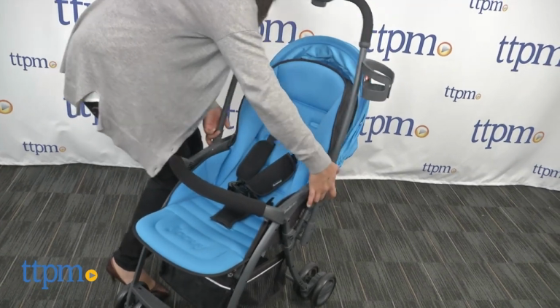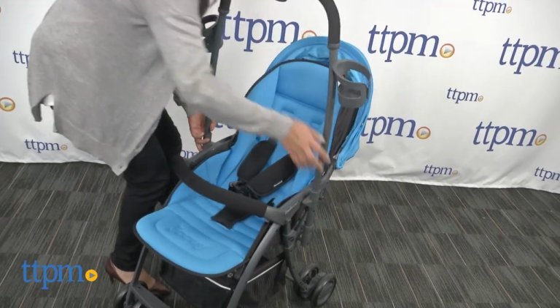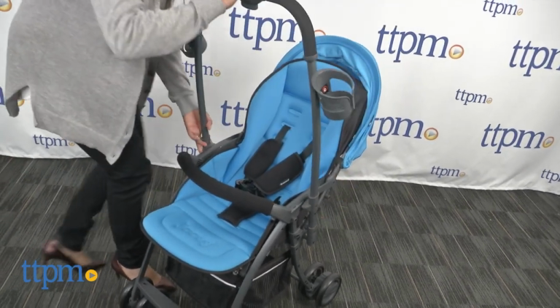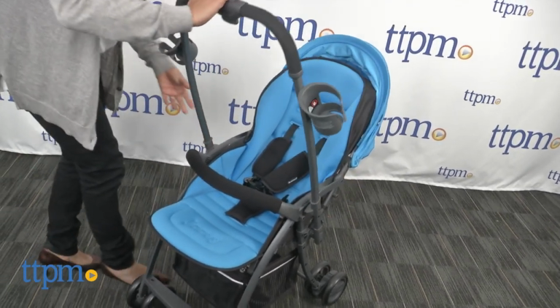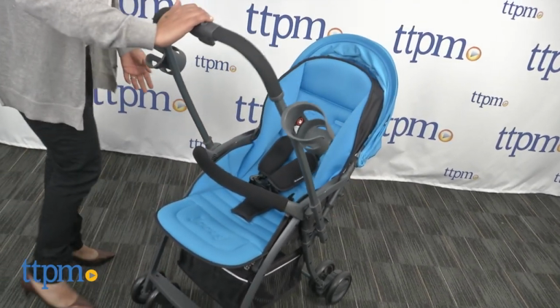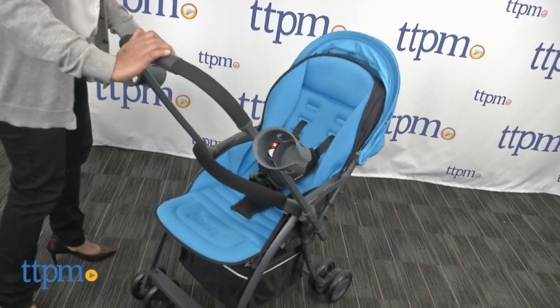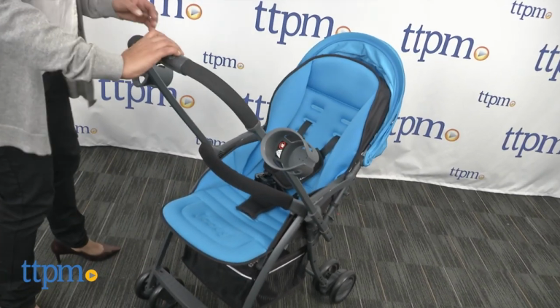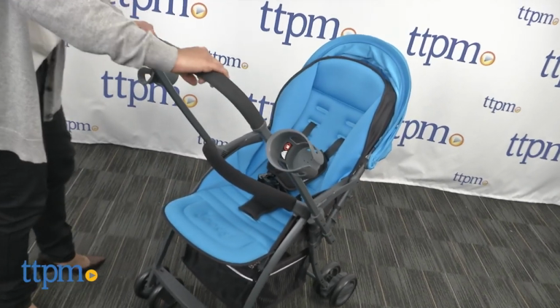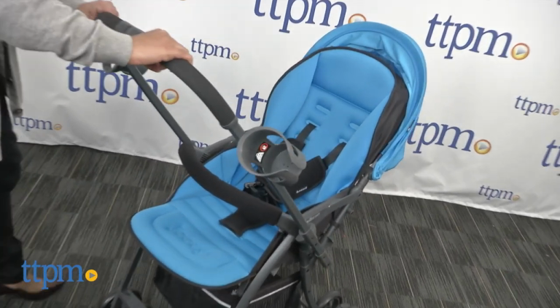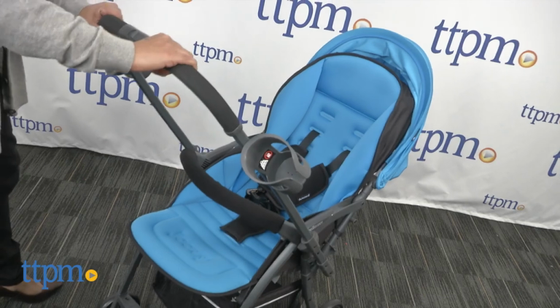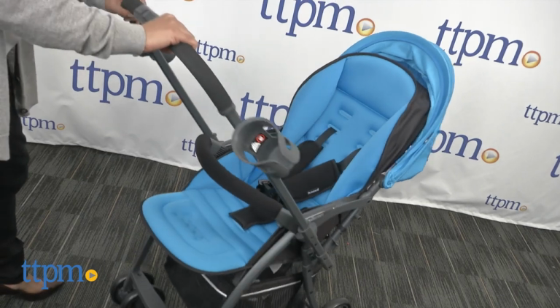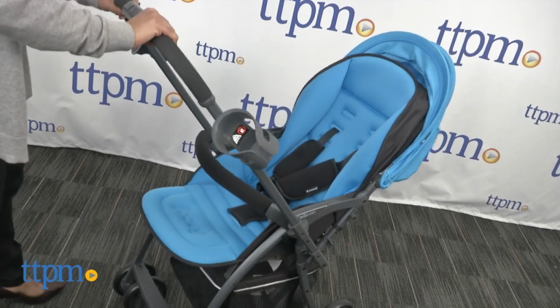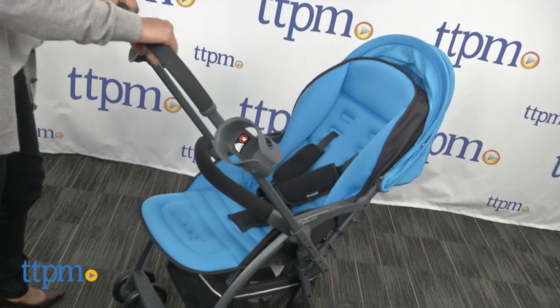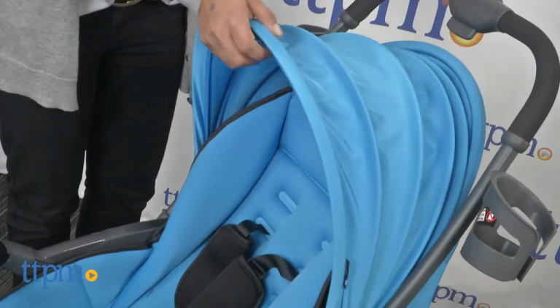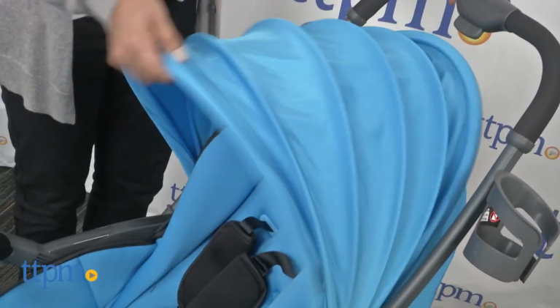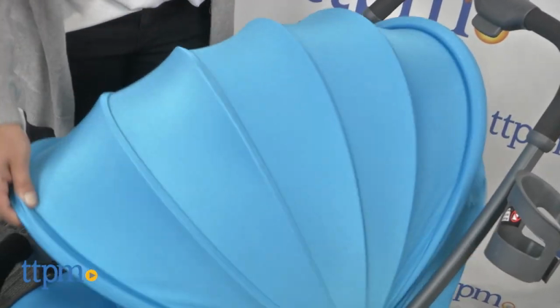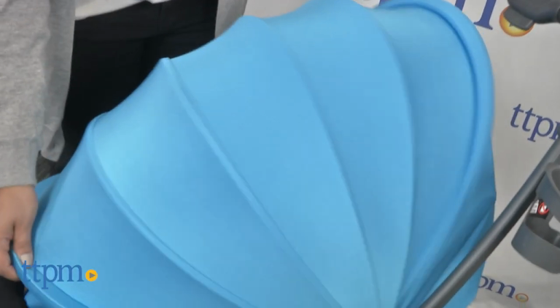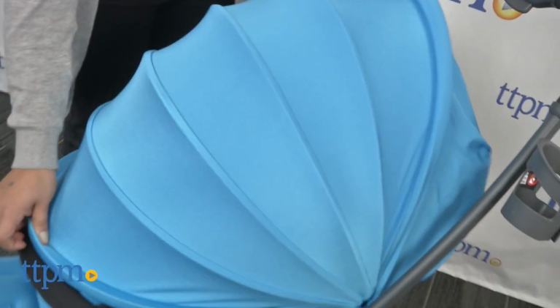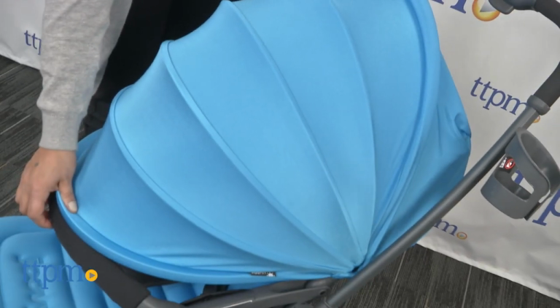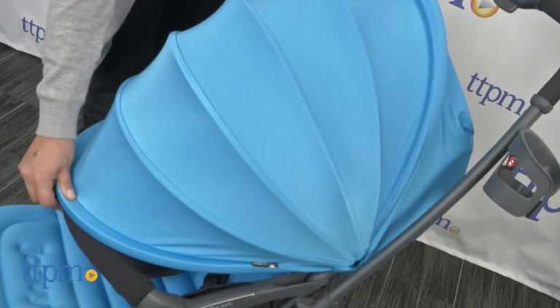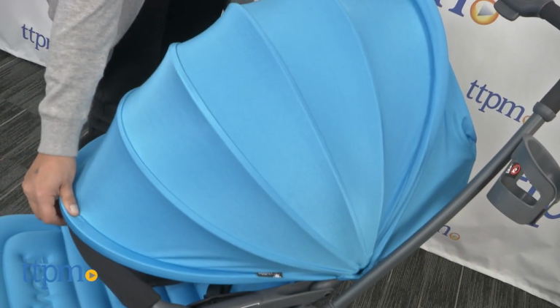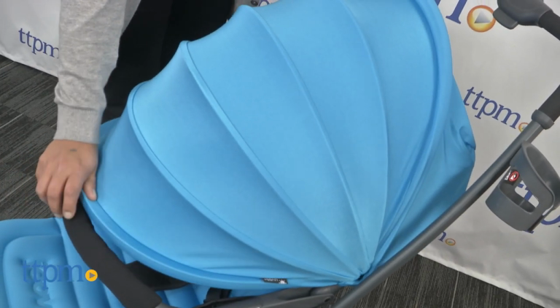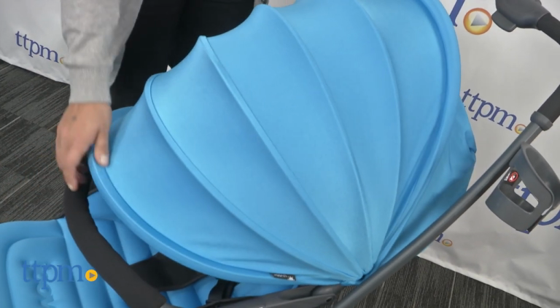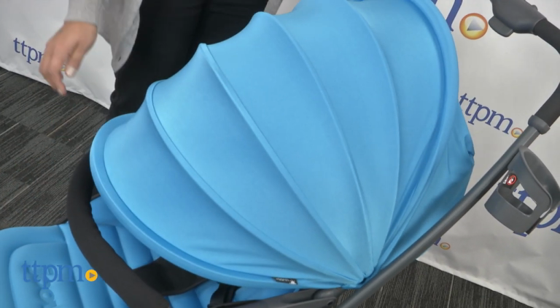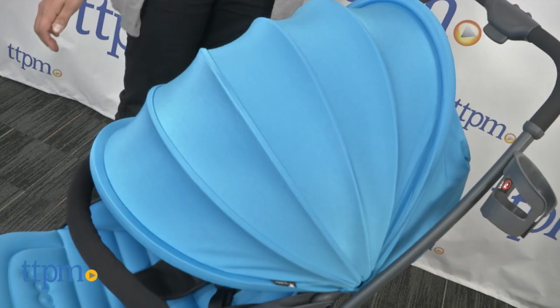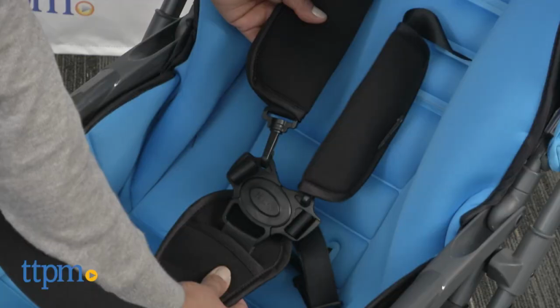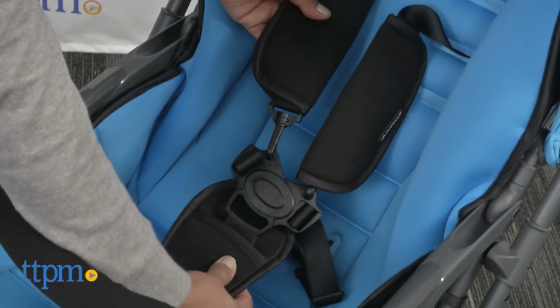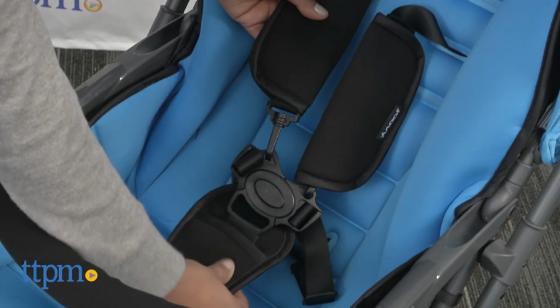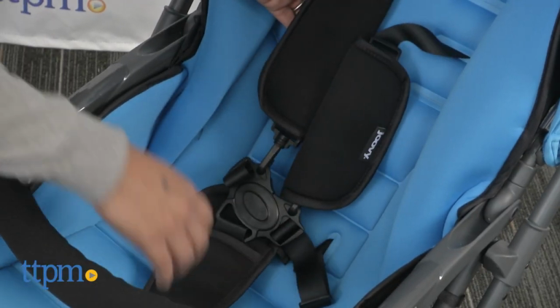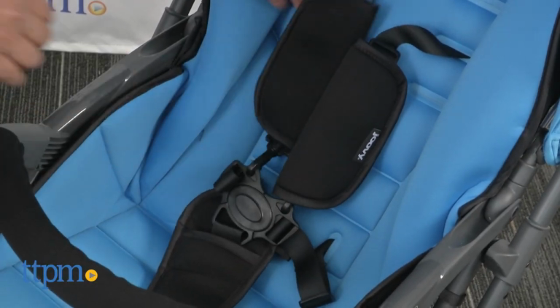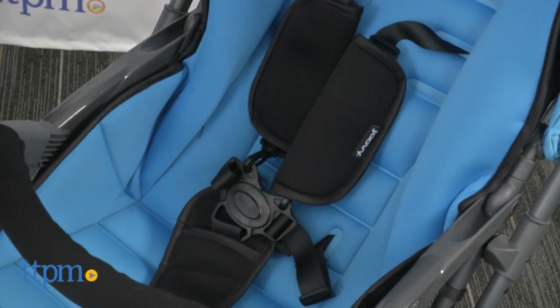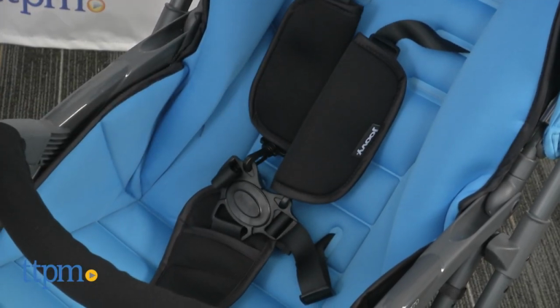Parents can have rear or forward facing options for strolling with baby. The canopy is generous, giving baby a full cover when snoozing. A universal car seat adapter is also included.